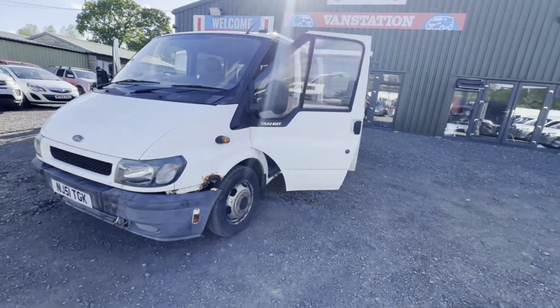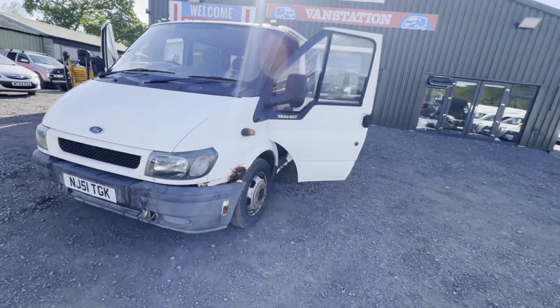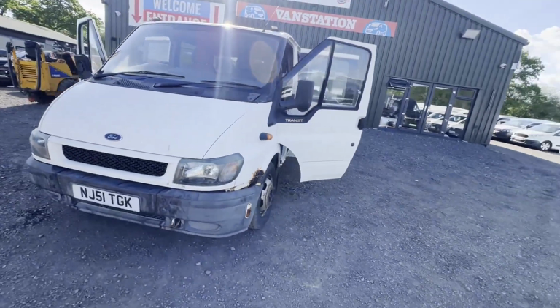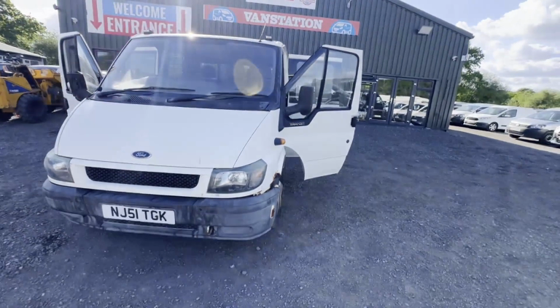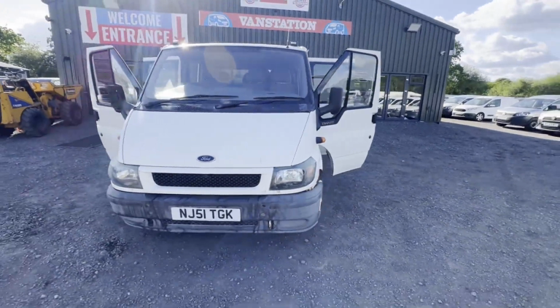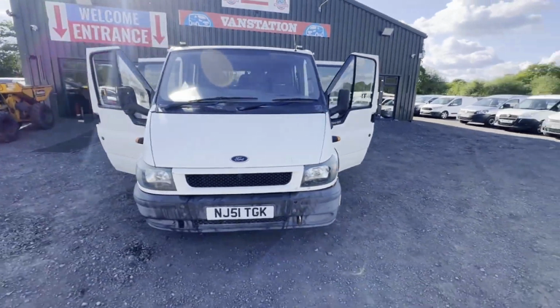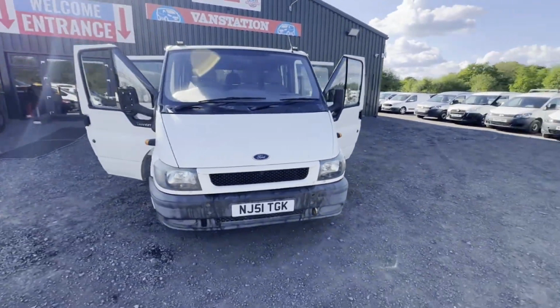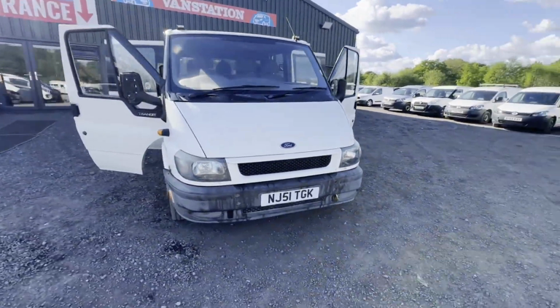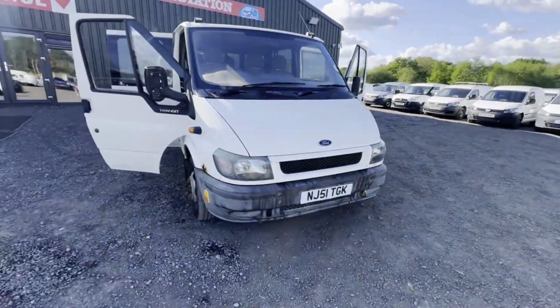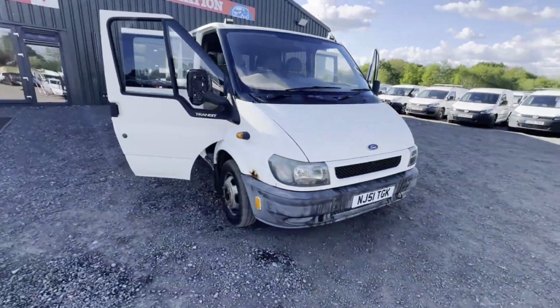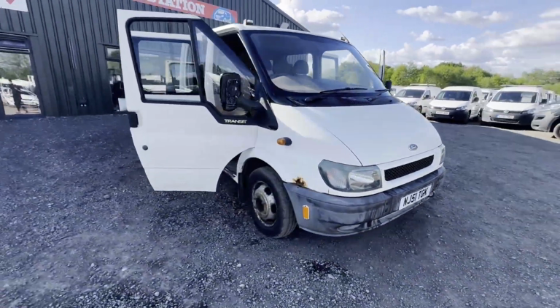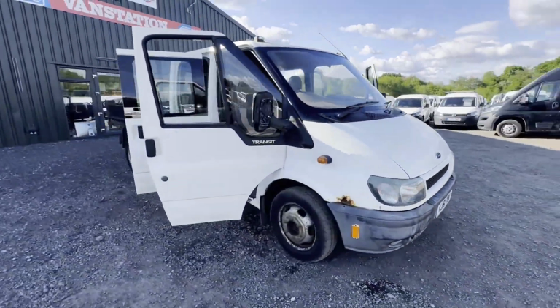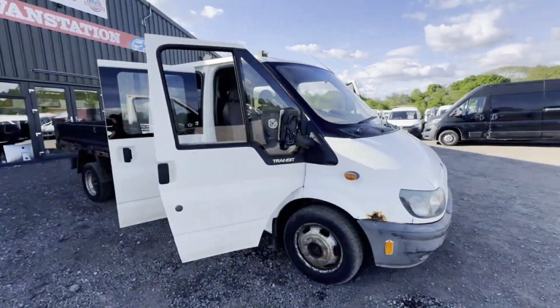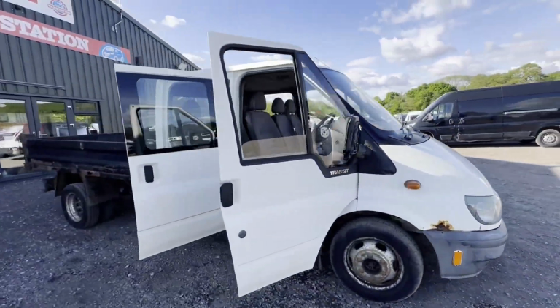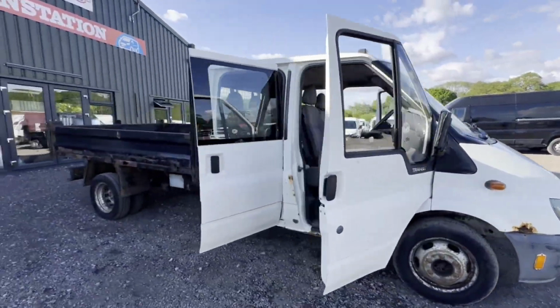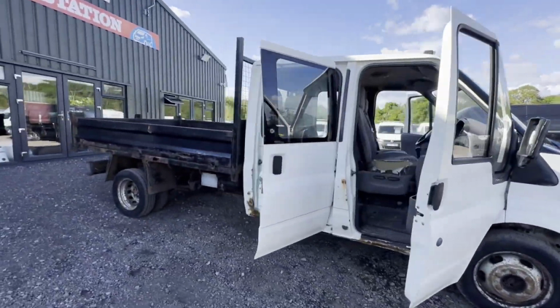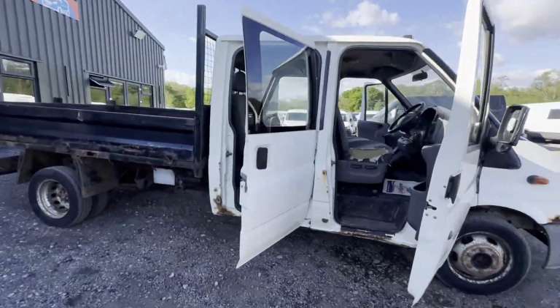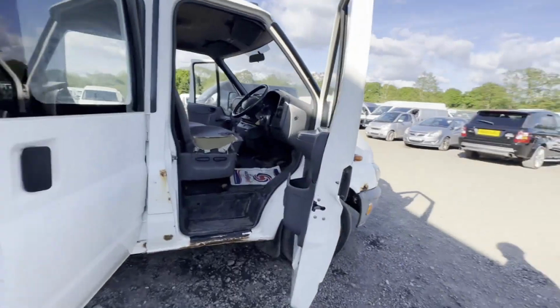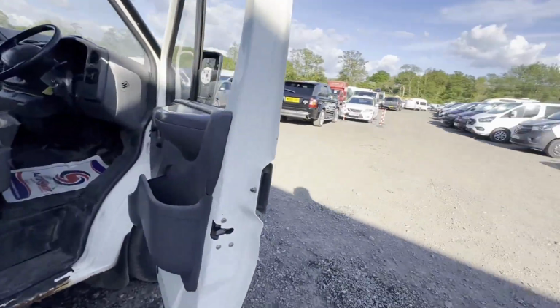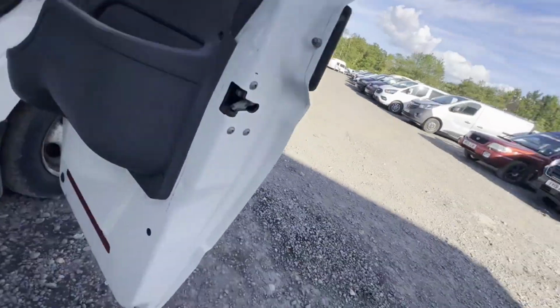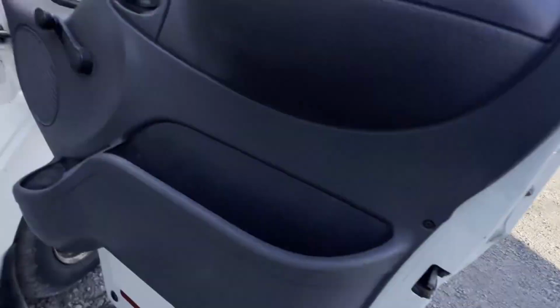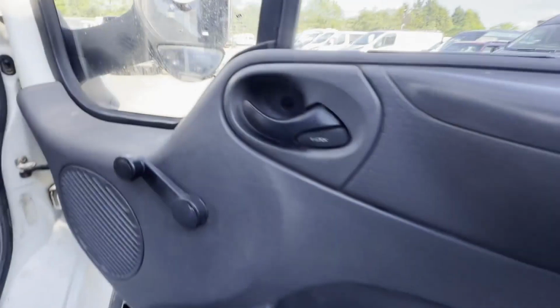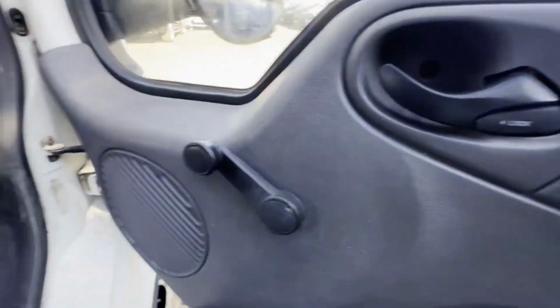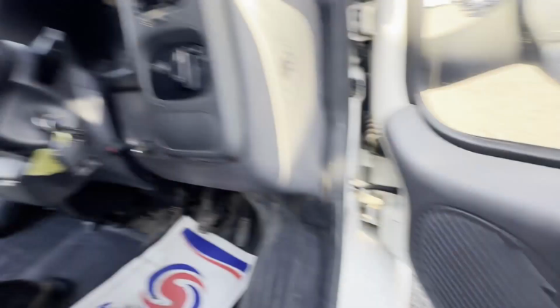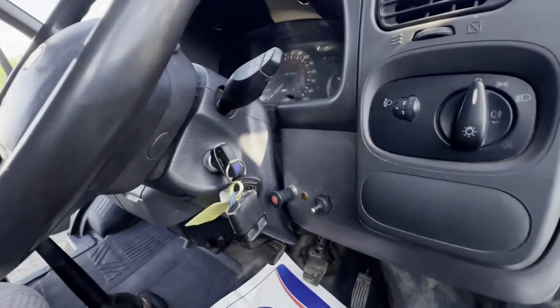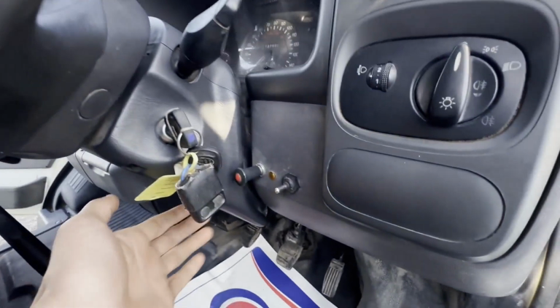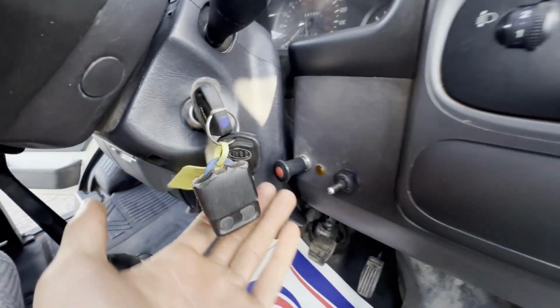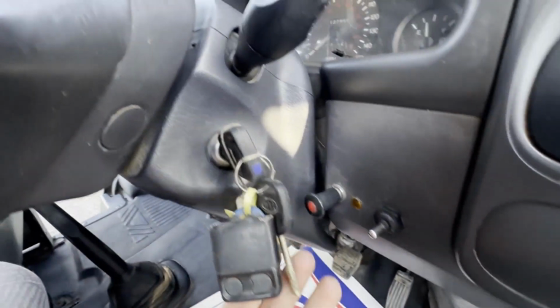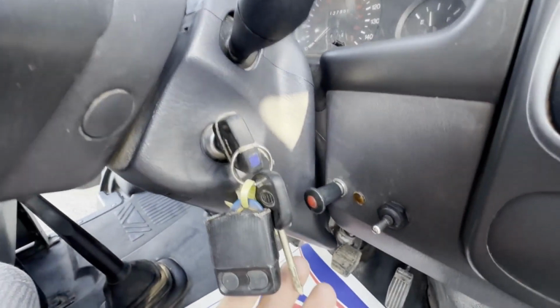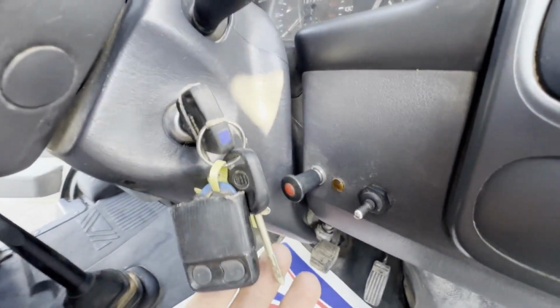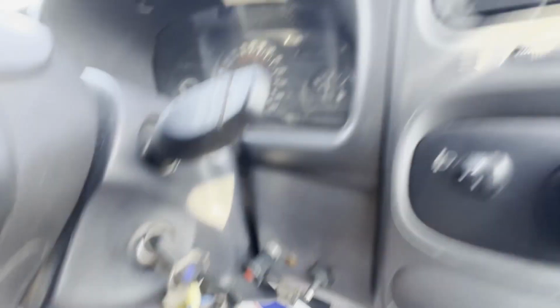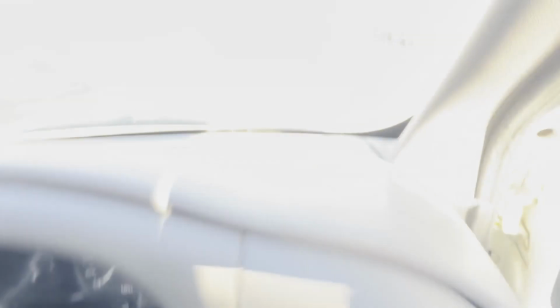51 plate Ford Transit 2.4 TDi 90PS 350L long wheelbase working tipper. Starts, drives great. White tipper body.